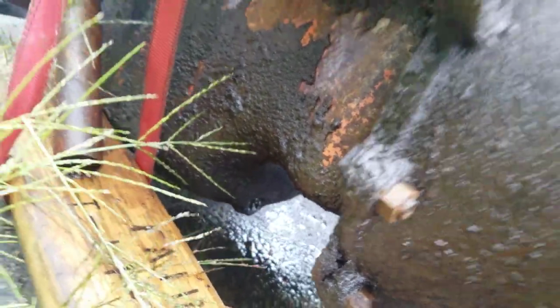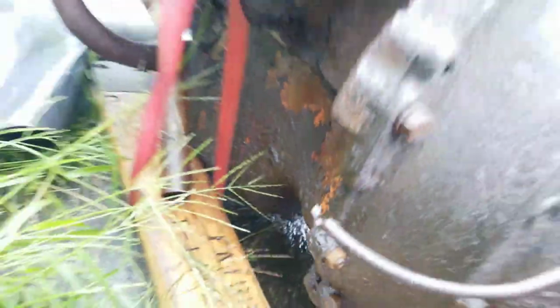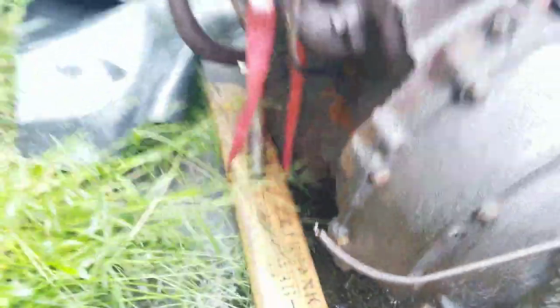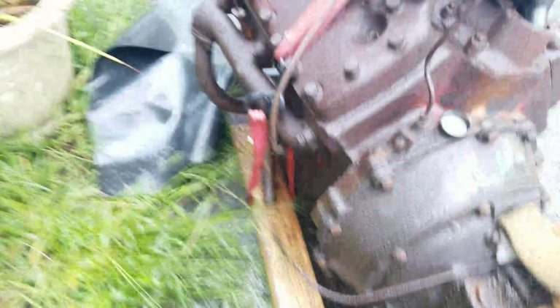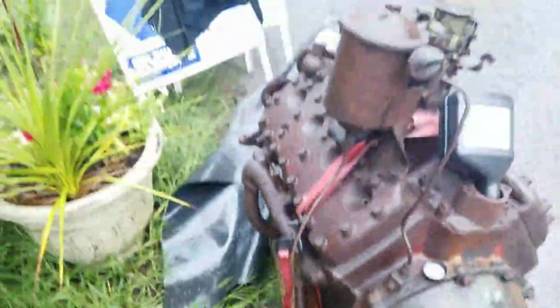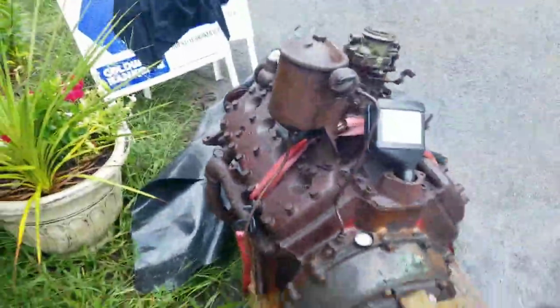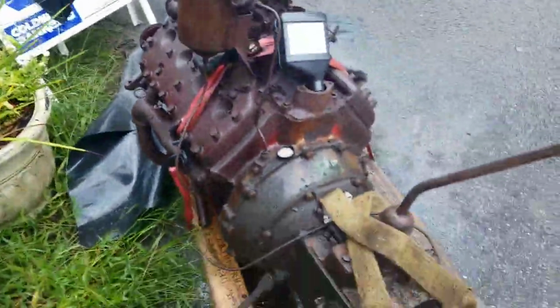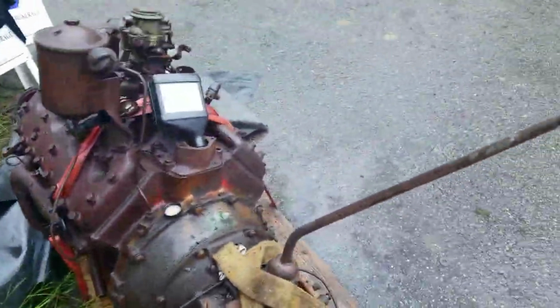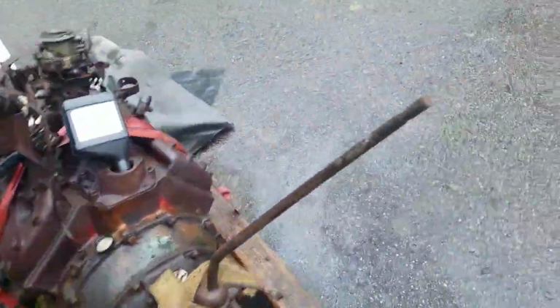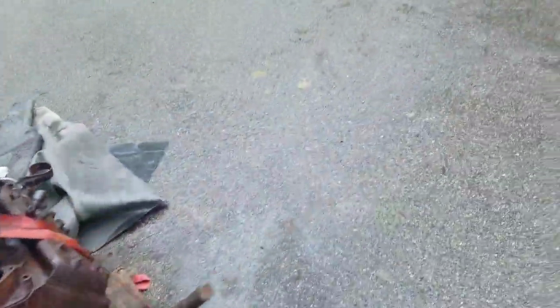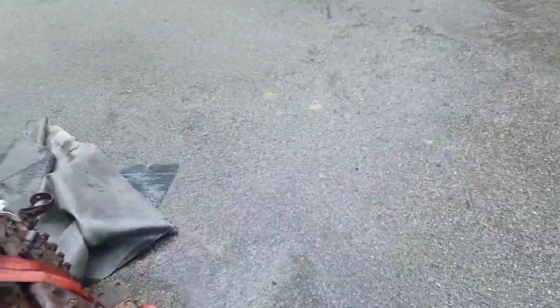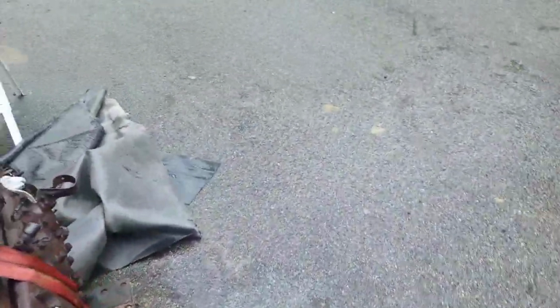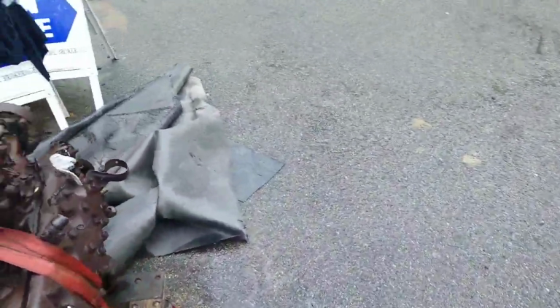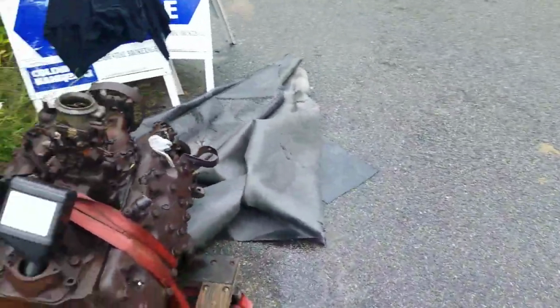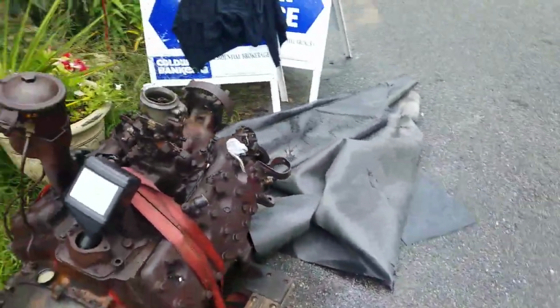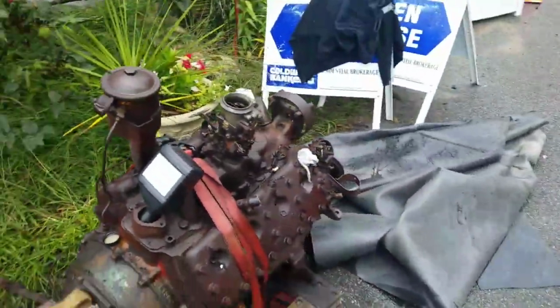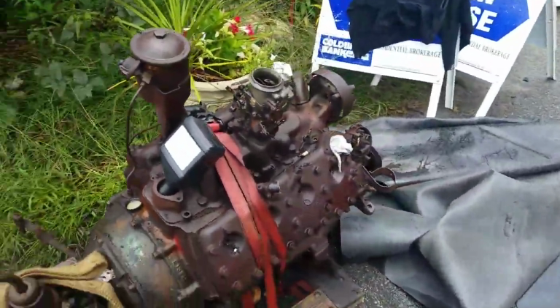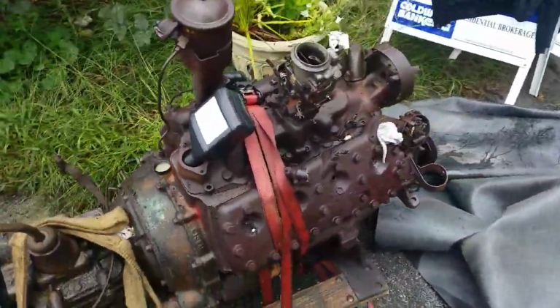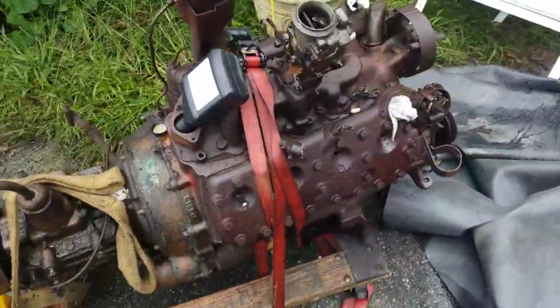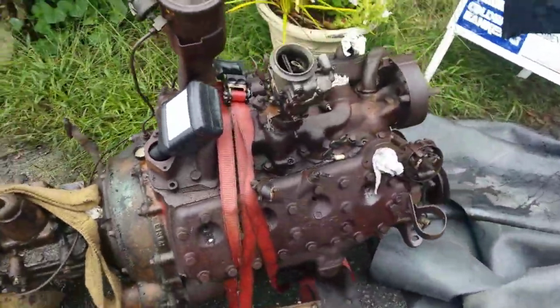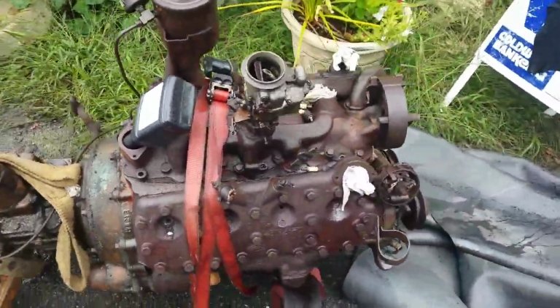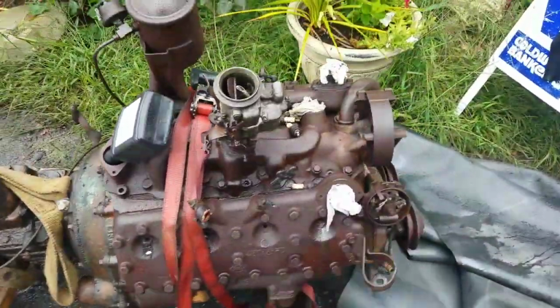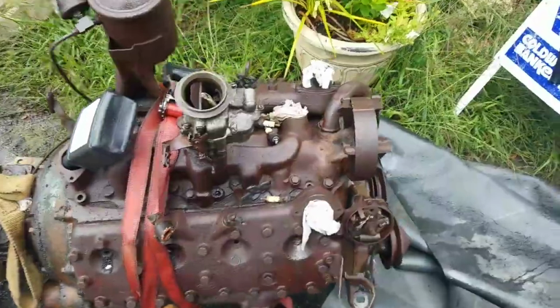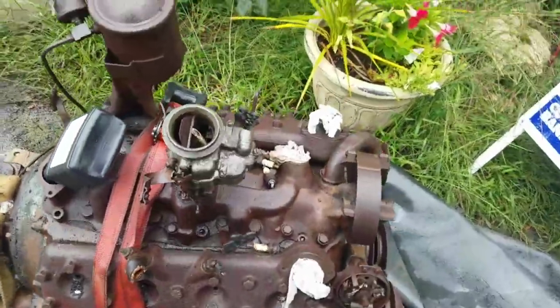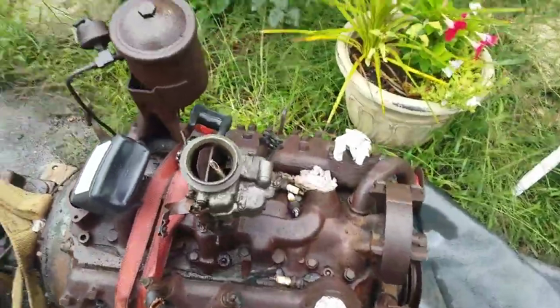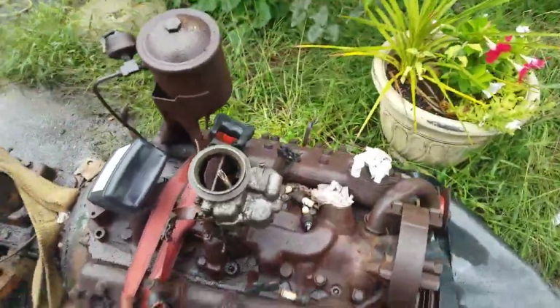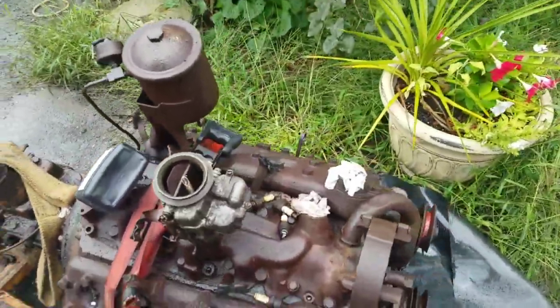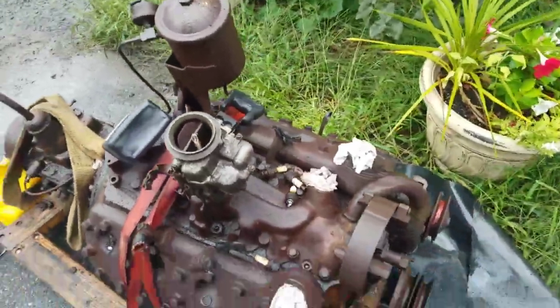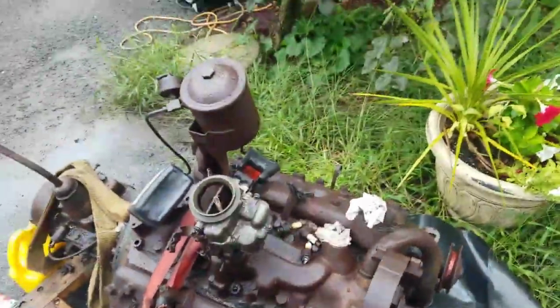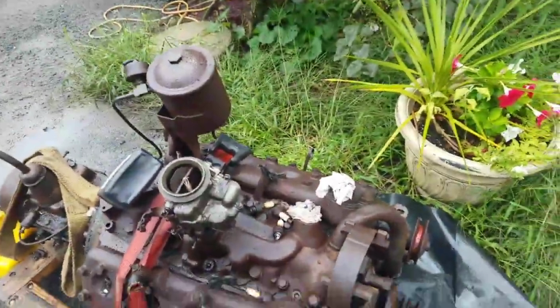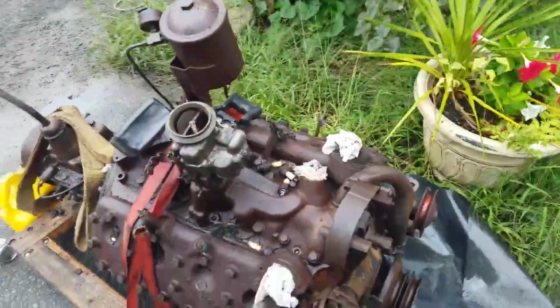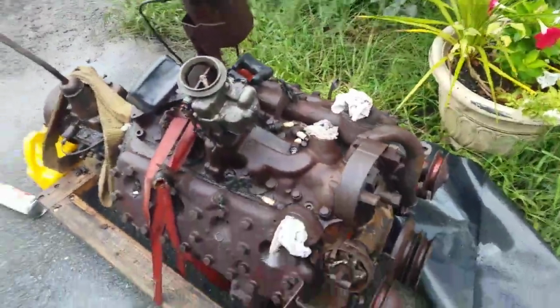So of course a few gallons of my Mystery Oil came out. But I'm just beginning to dig into this motor.